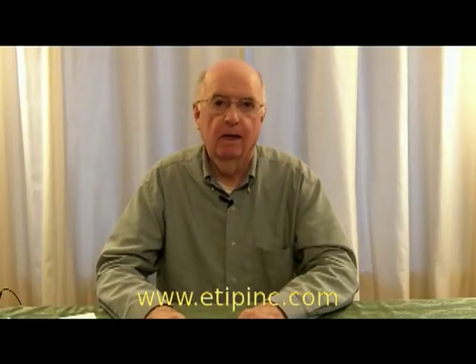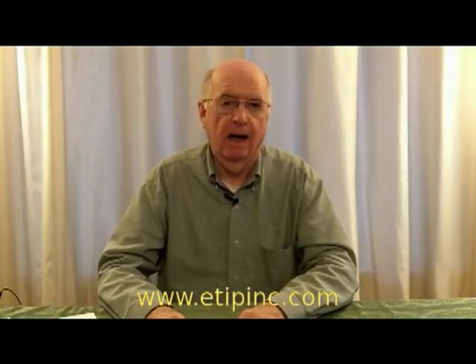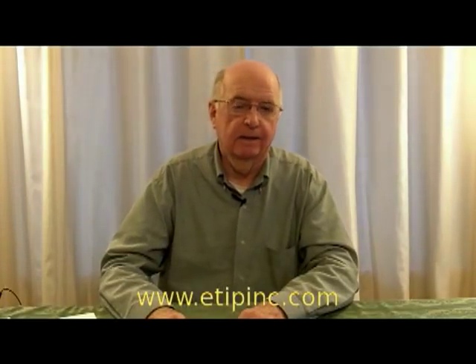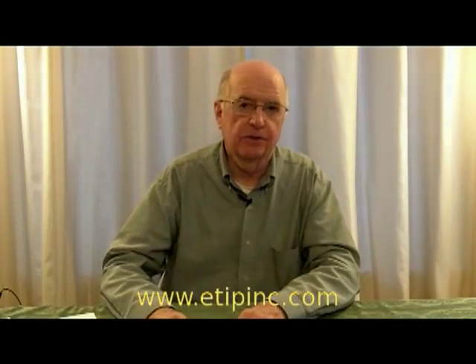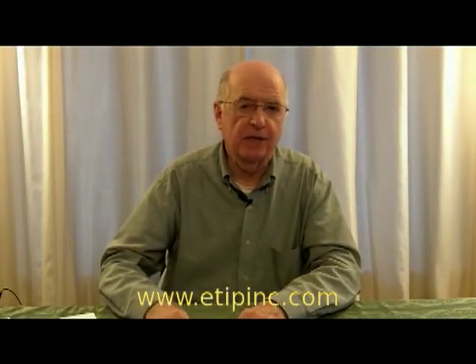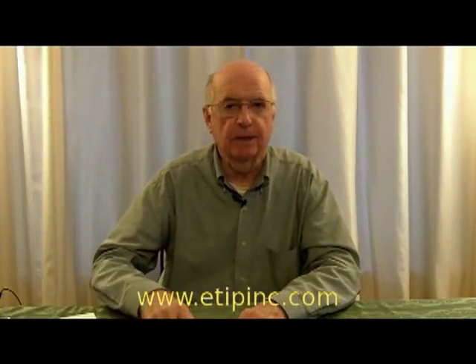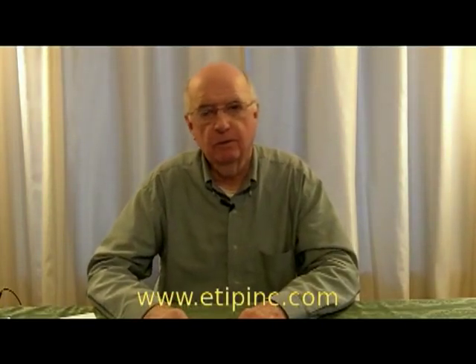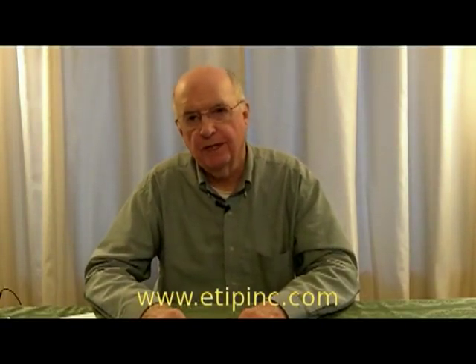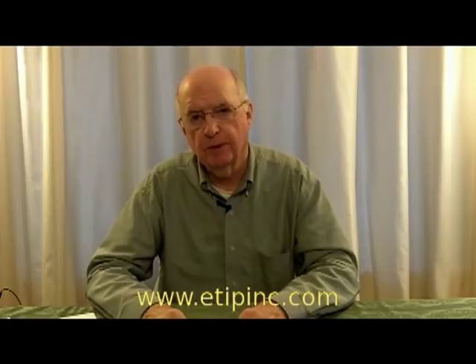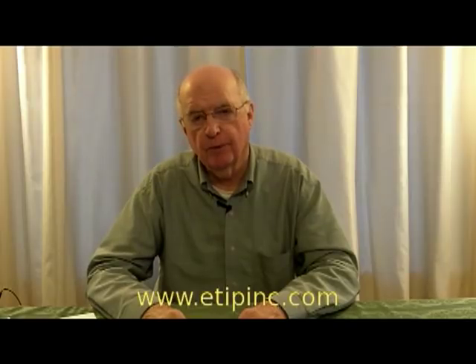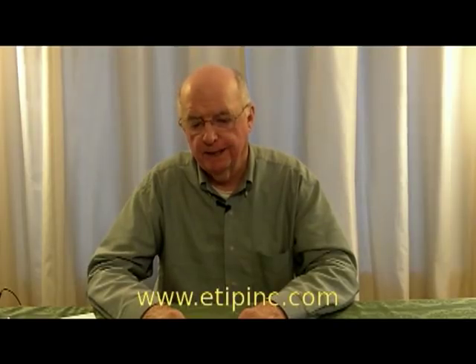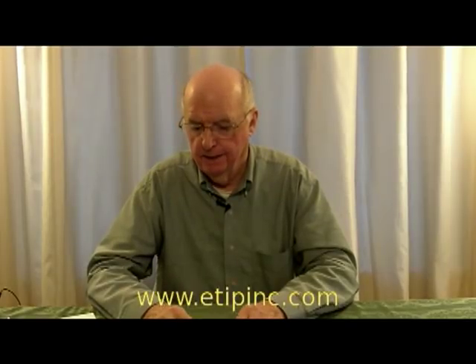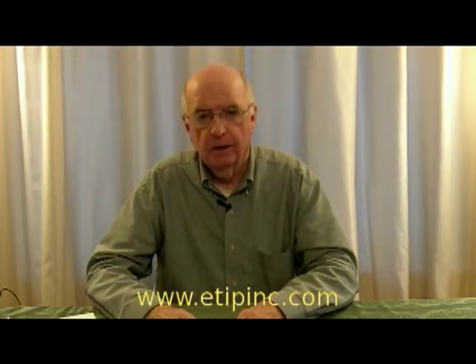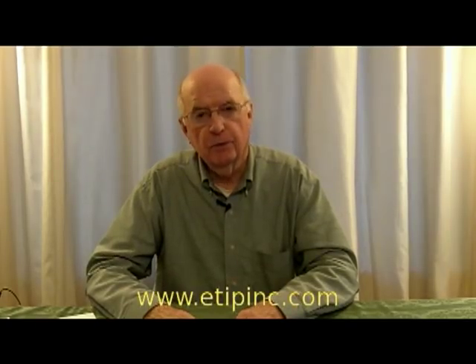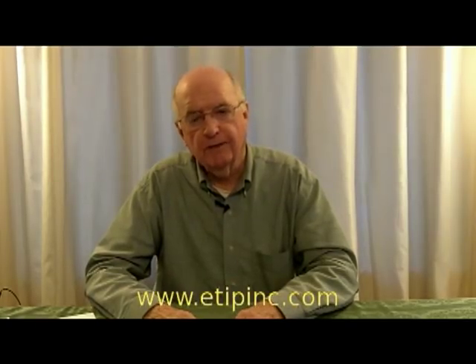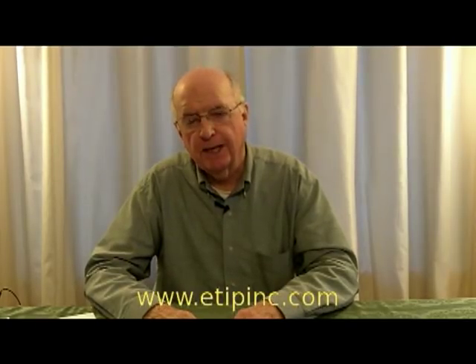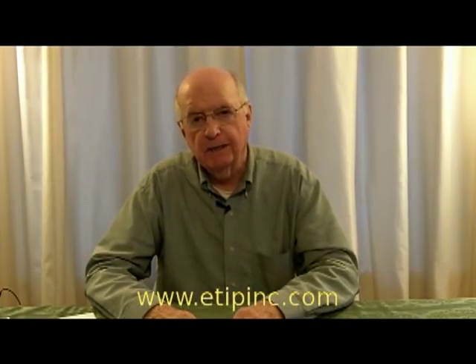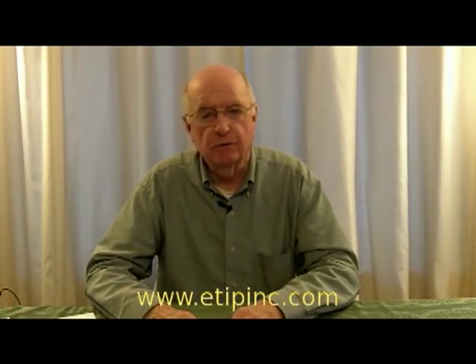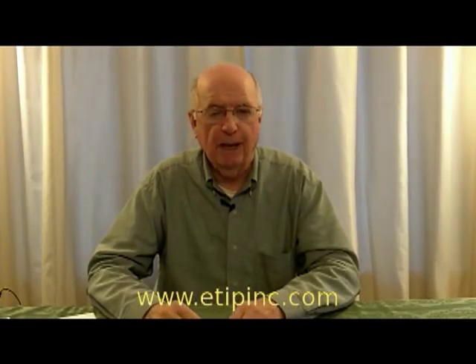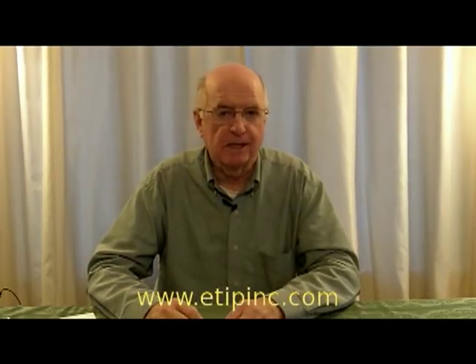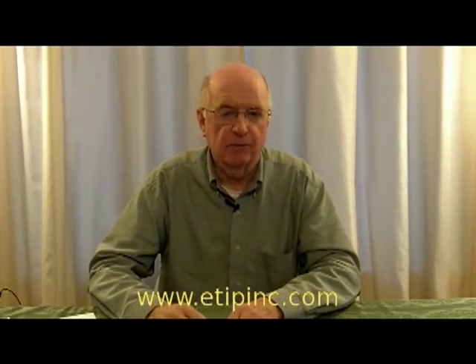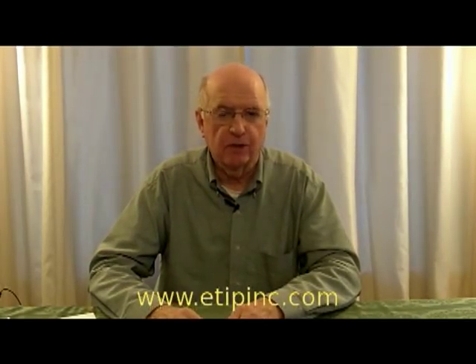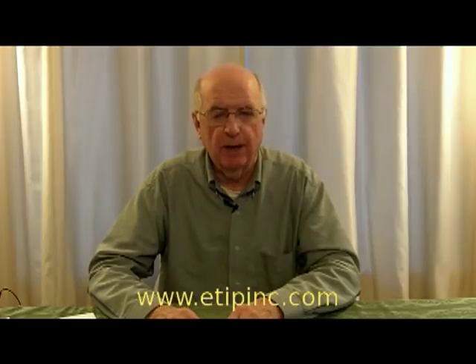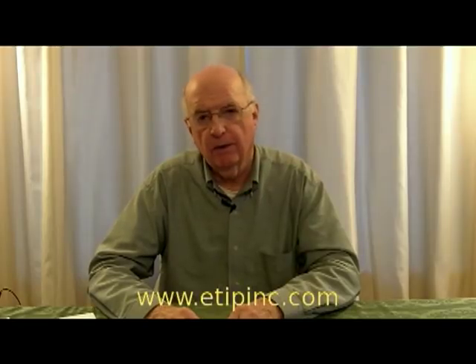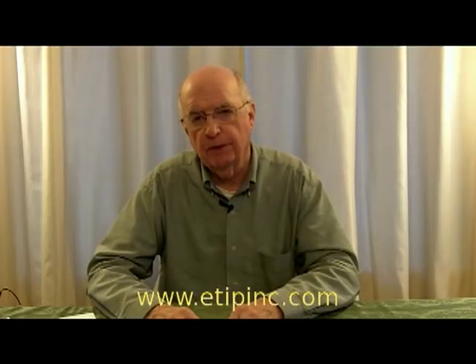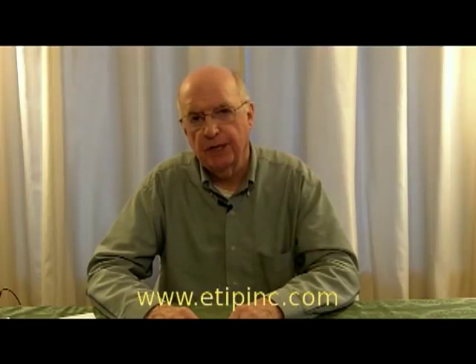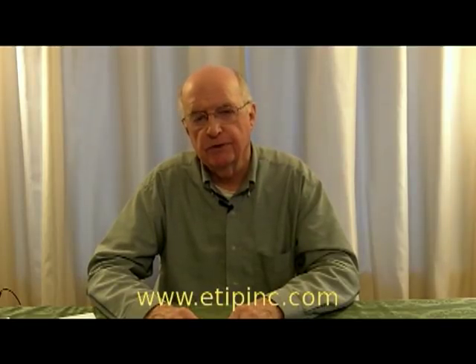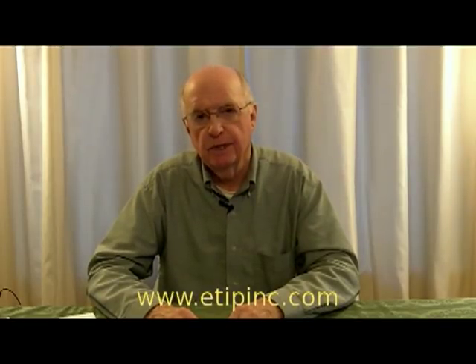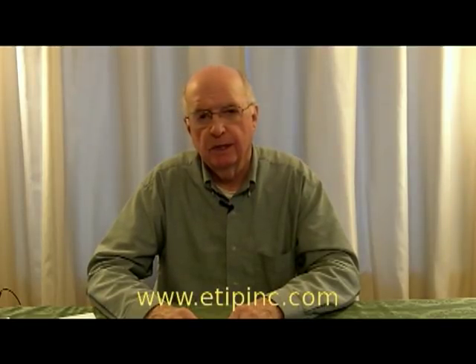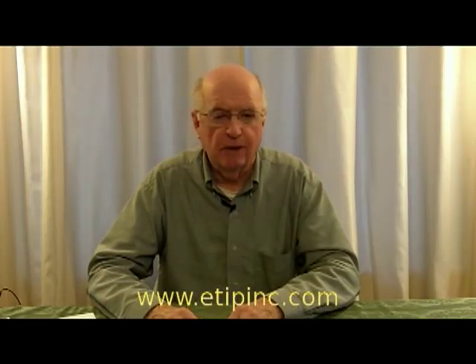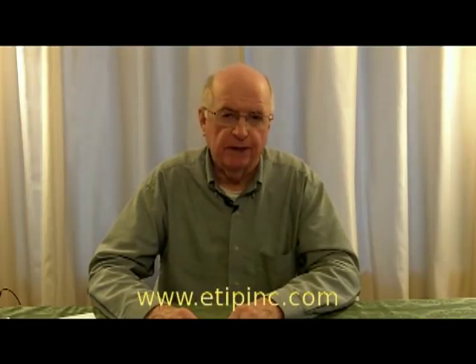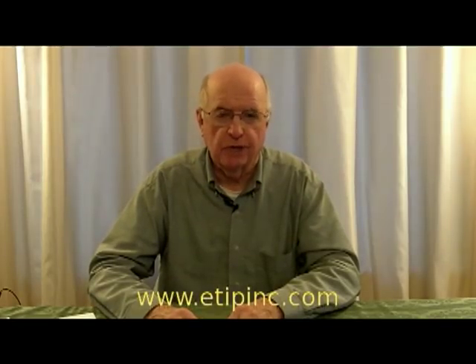Hi, this is HB with eTip Incorporated. We're taking time today to pass on some information about our peel and stick heaters that you may find interesting.